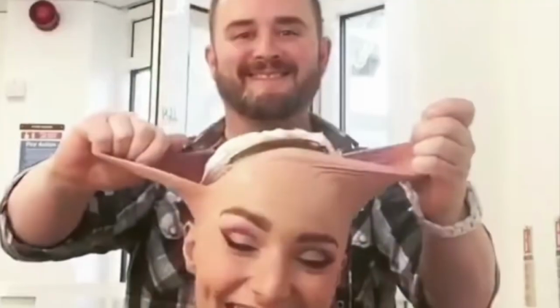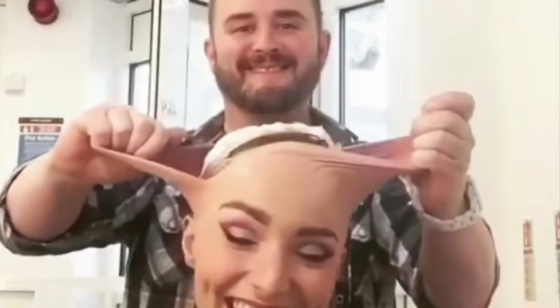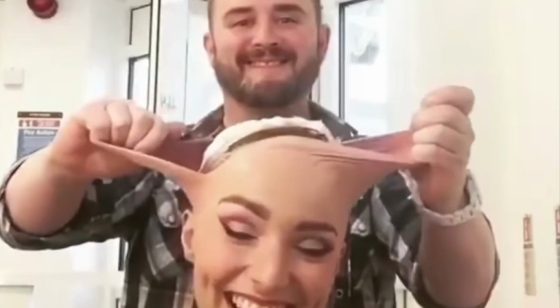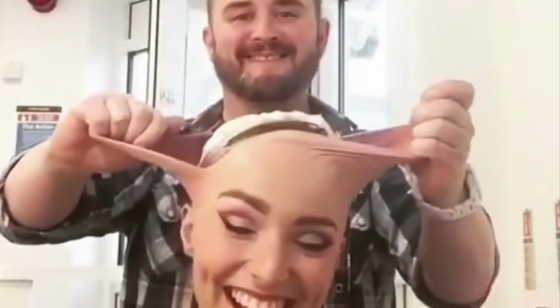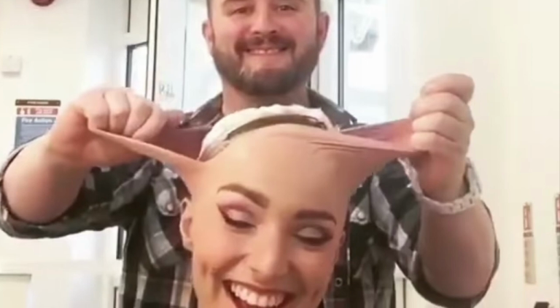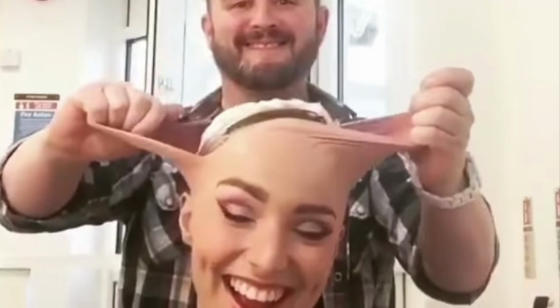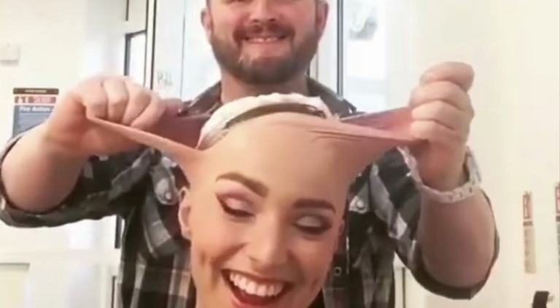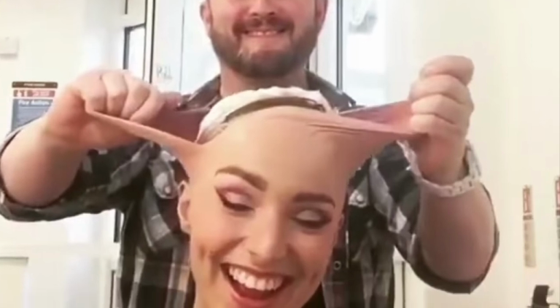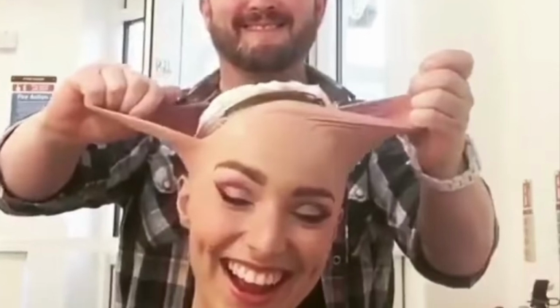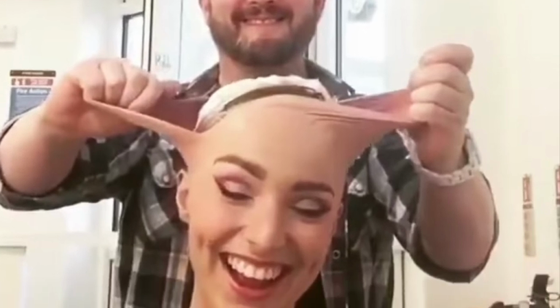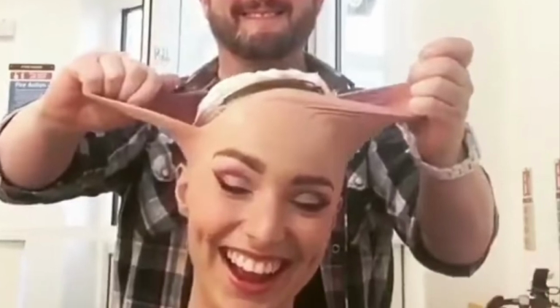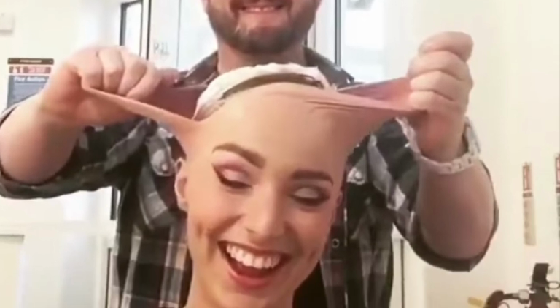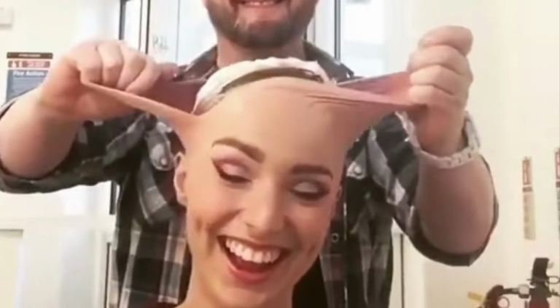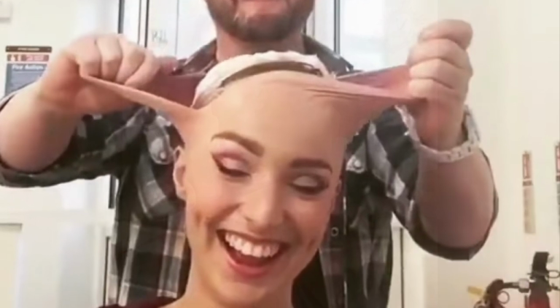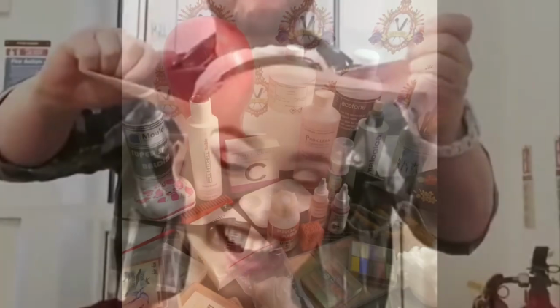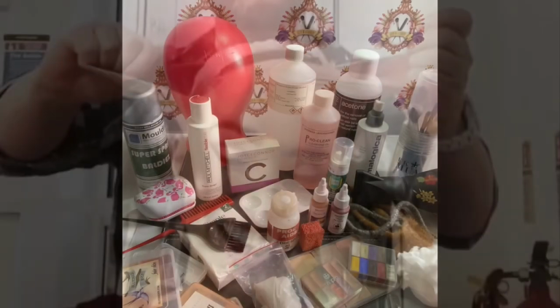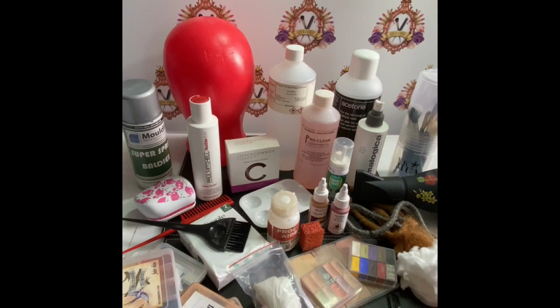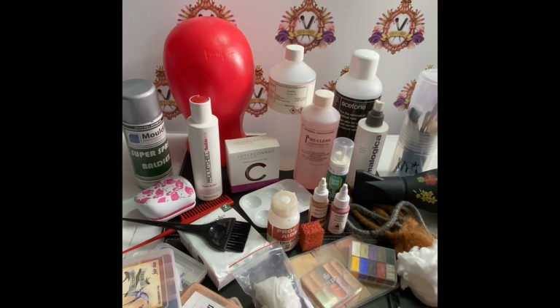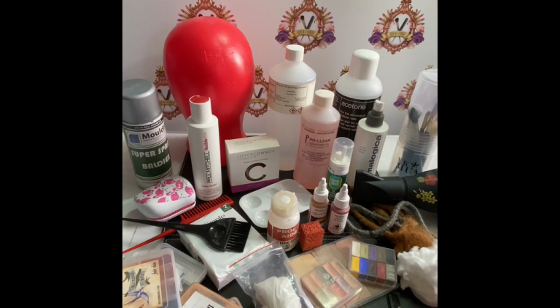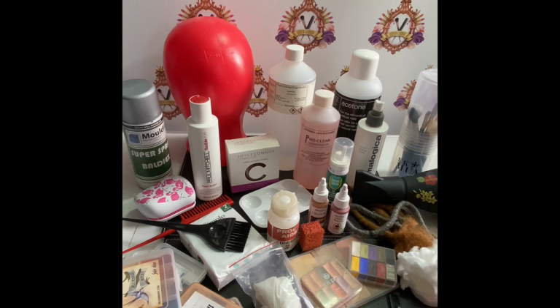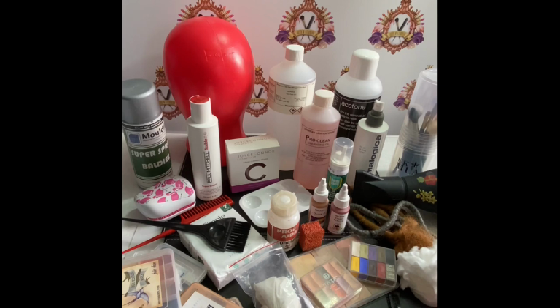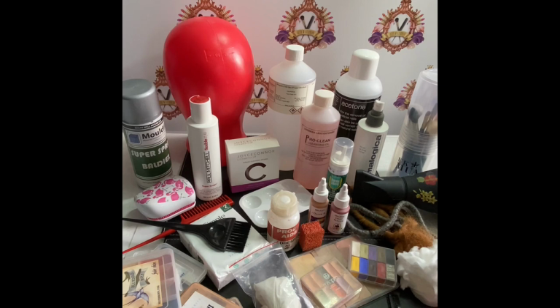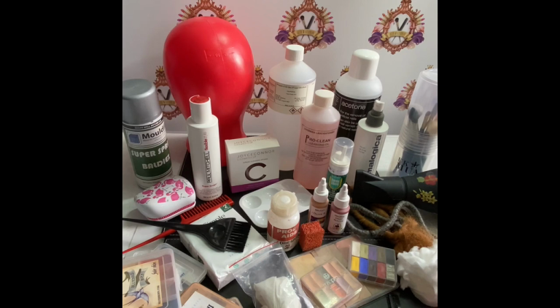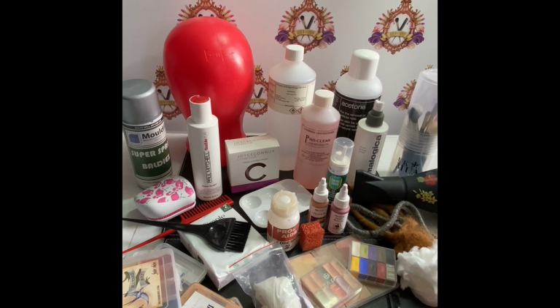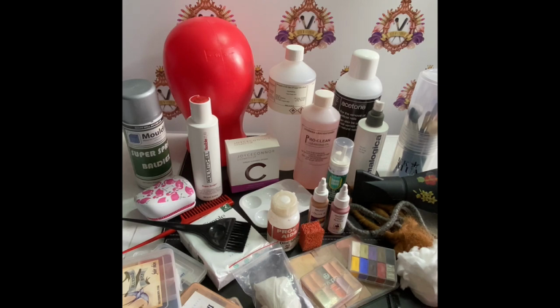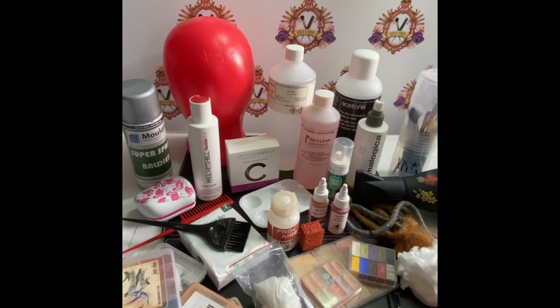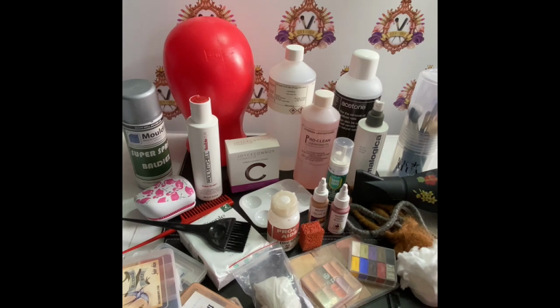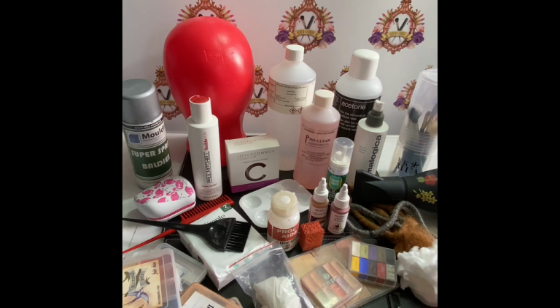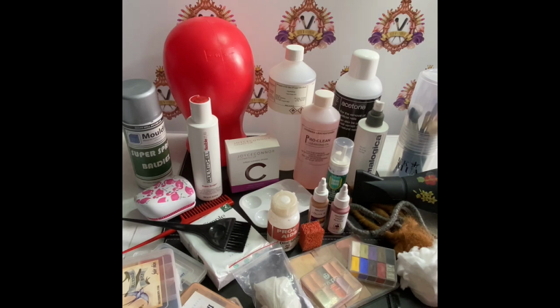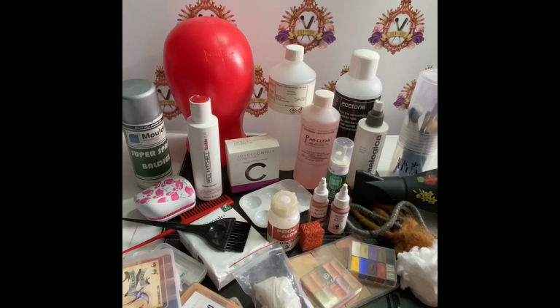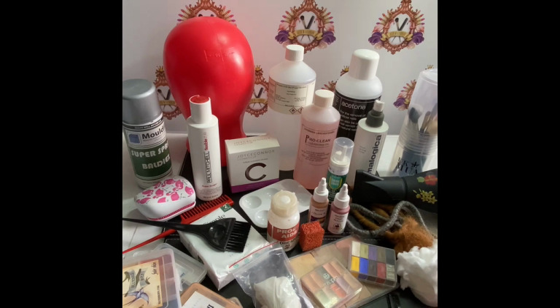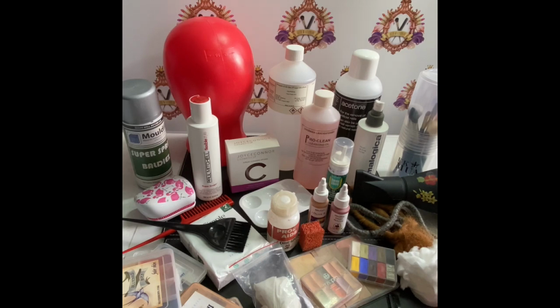I know it looks a little bit scary and a little bit freaky but it is only make-up. Here's my kit and some of the products that I used to create the ball cap make-up look.